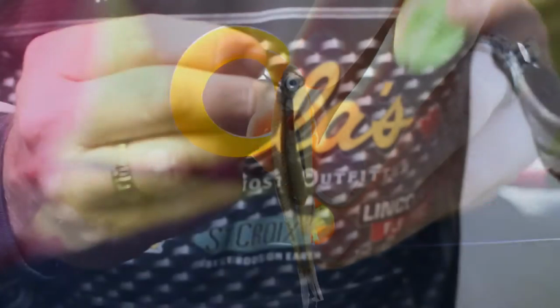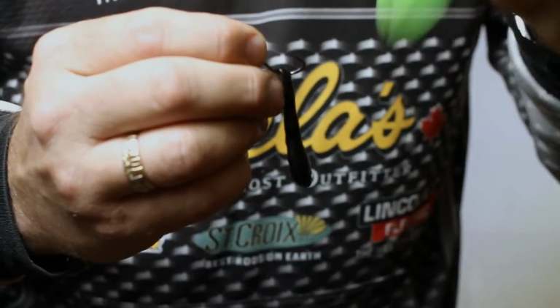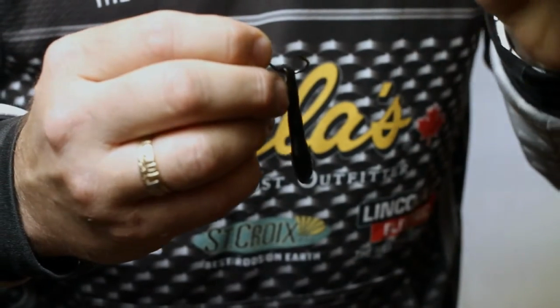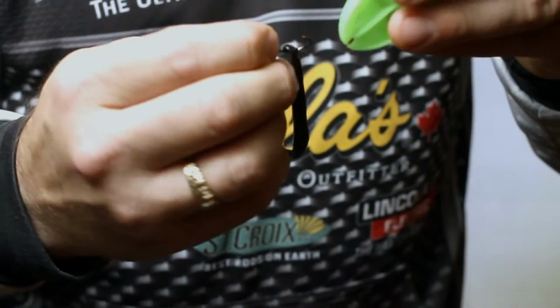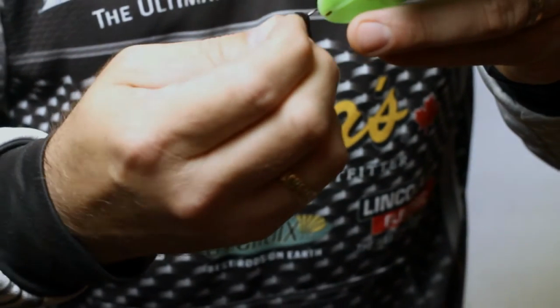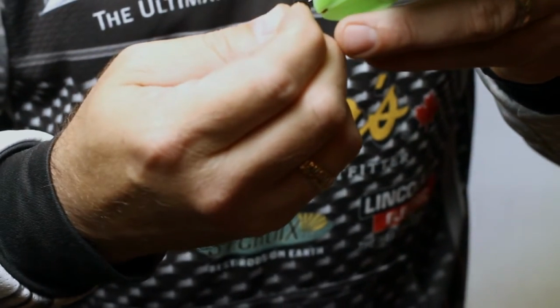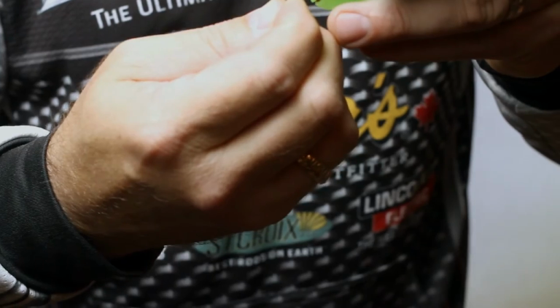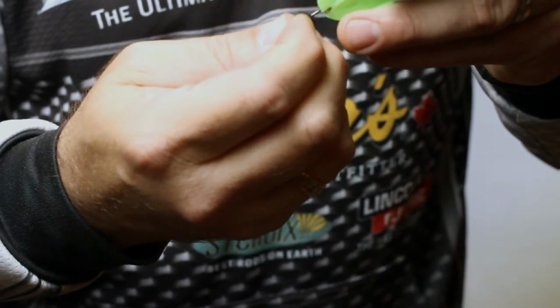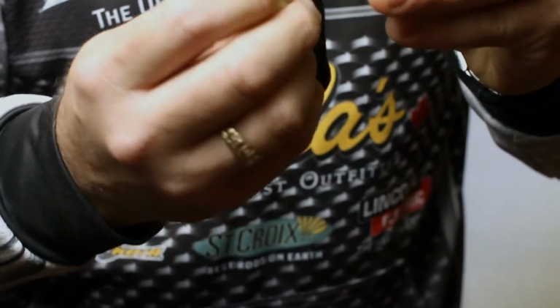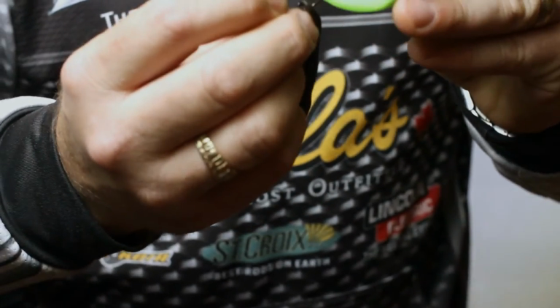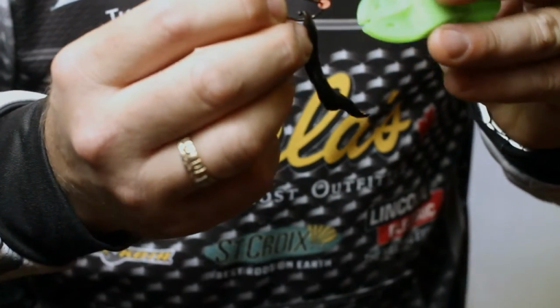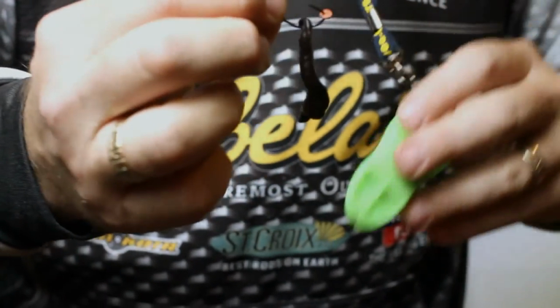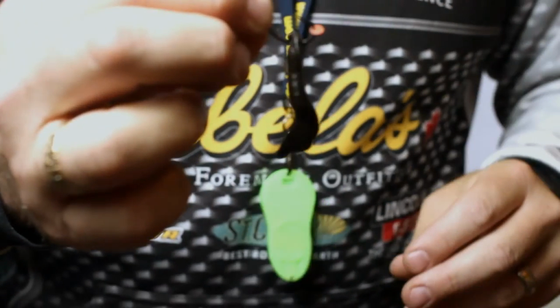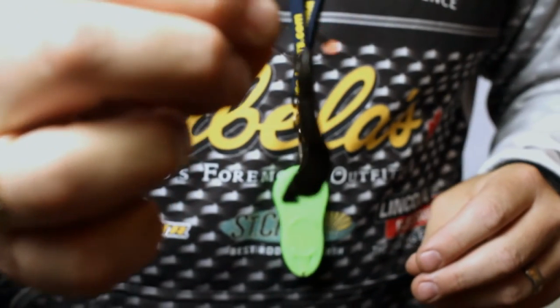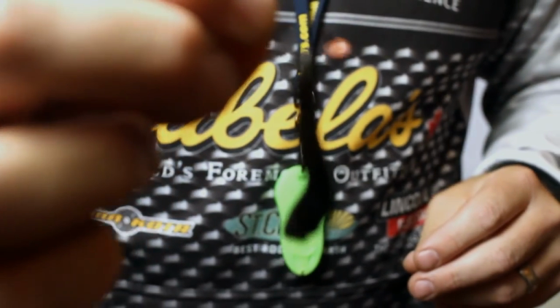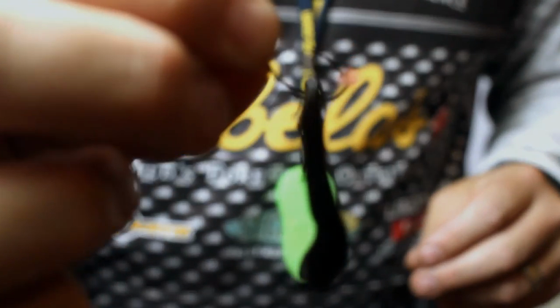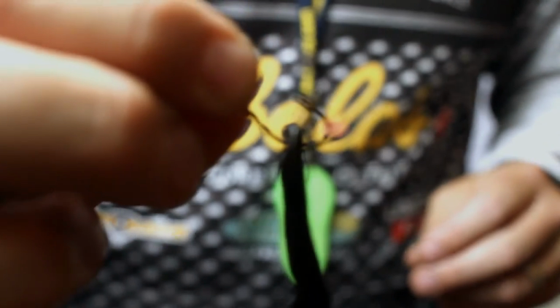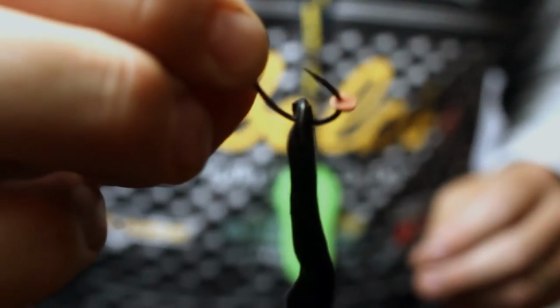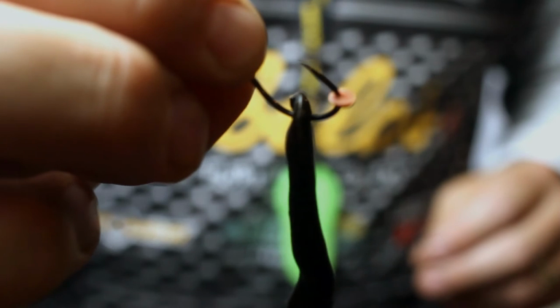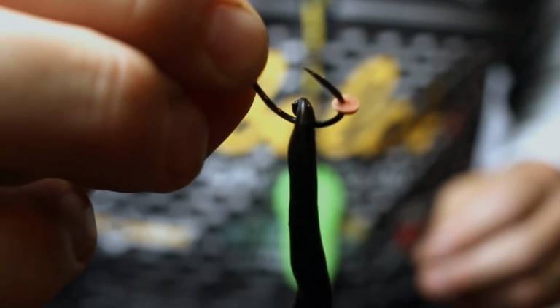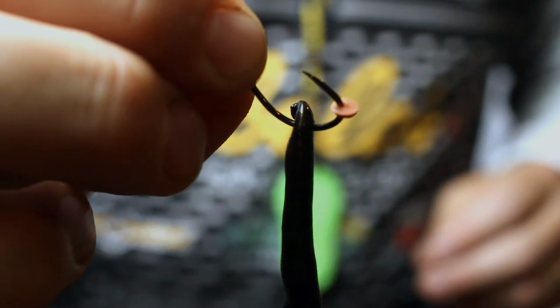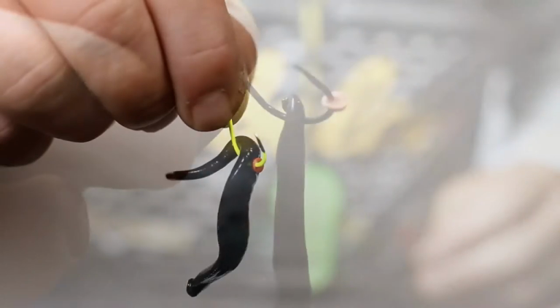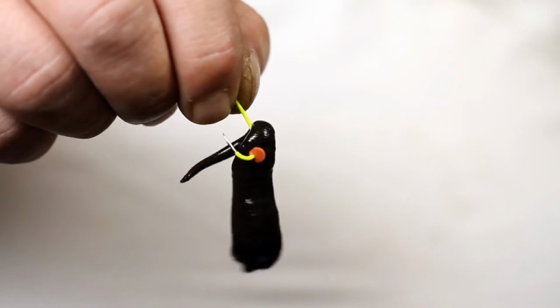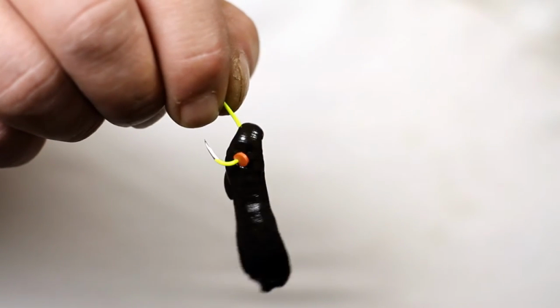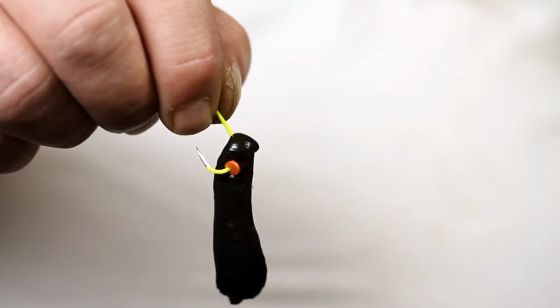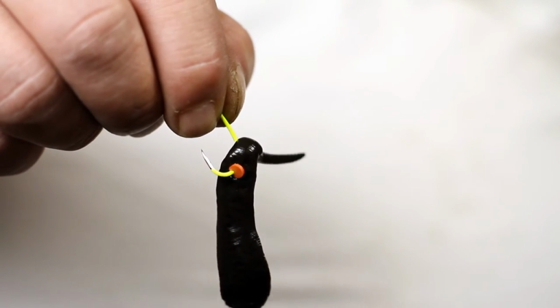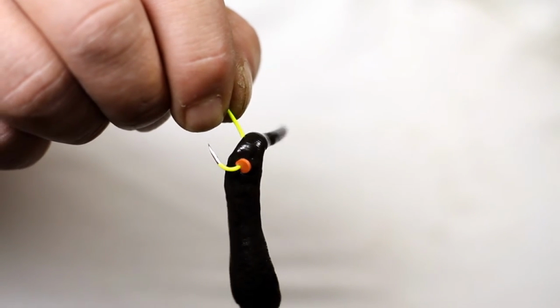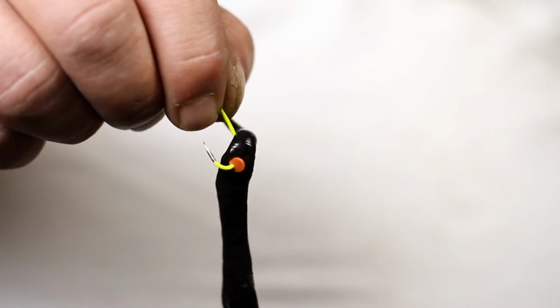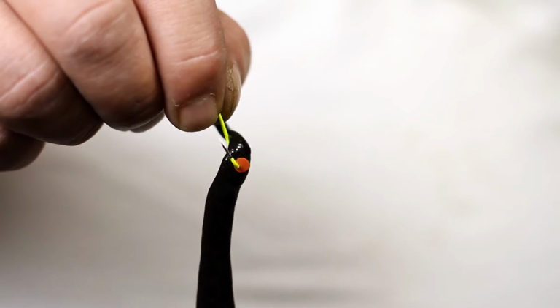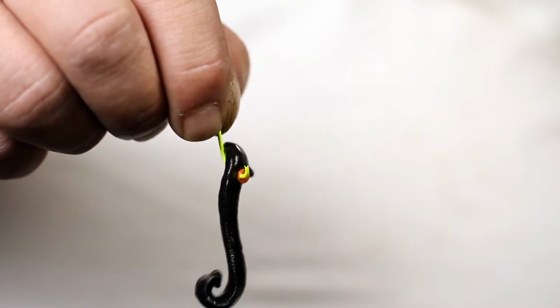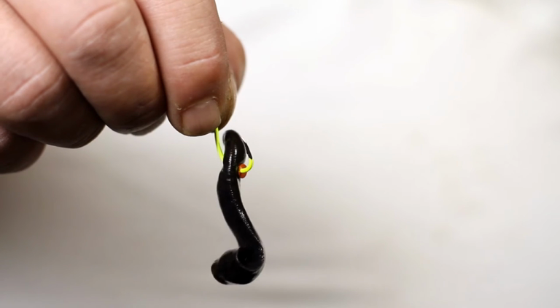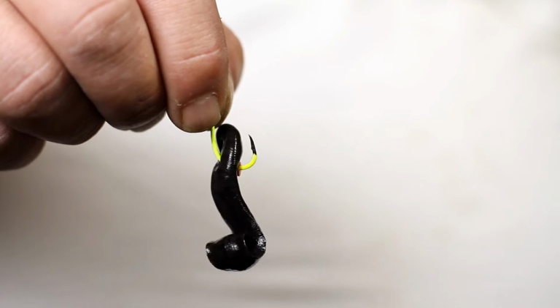Simply shake the dispenser and watch a button glide into place at the tip. Guide your hook through the center of the button and then pull your hook away from the dispenser. Quick and easy. The bait is held securely in place, making sure it will be there when the next big one comes swimming by.